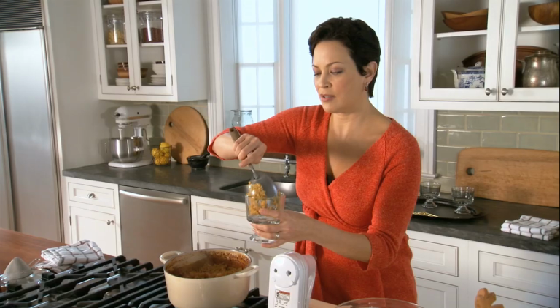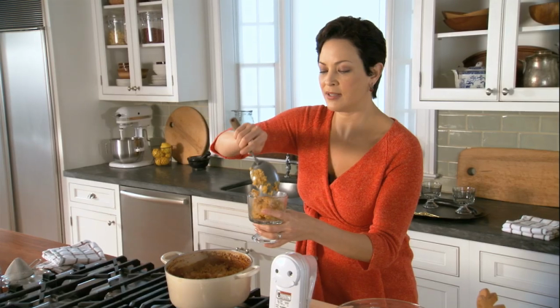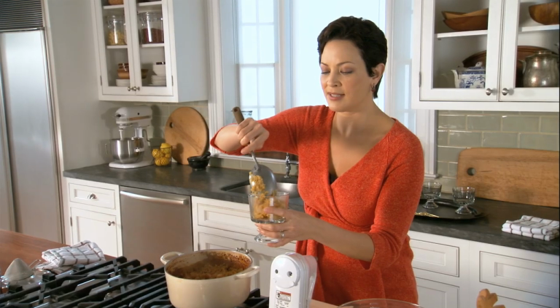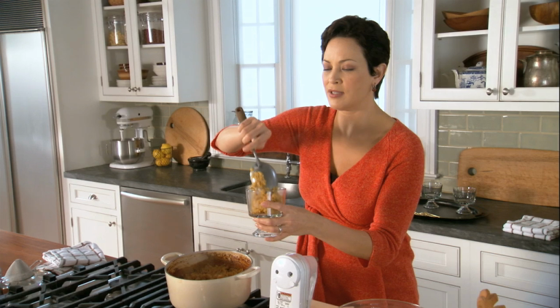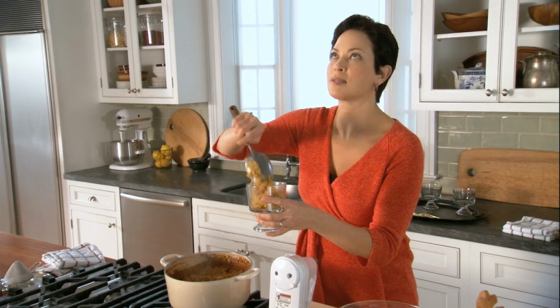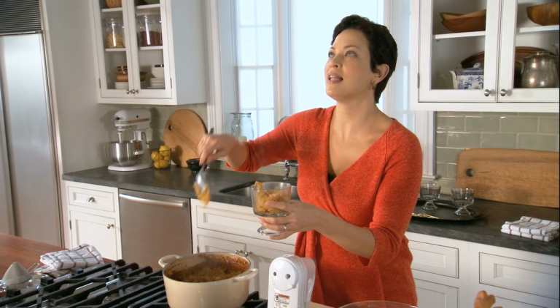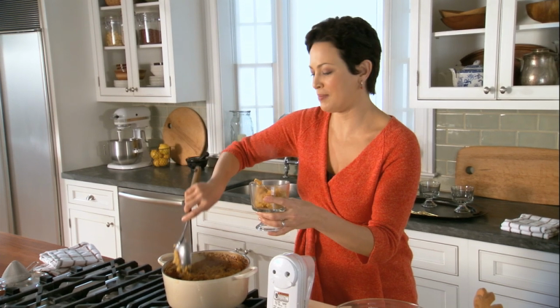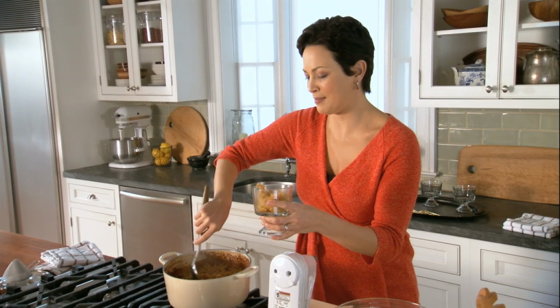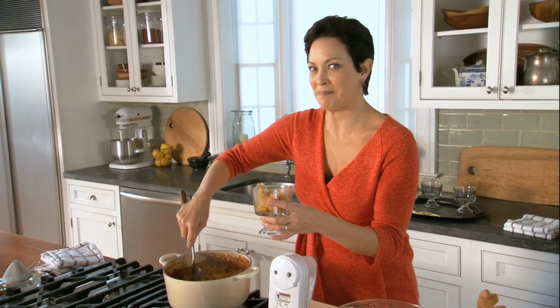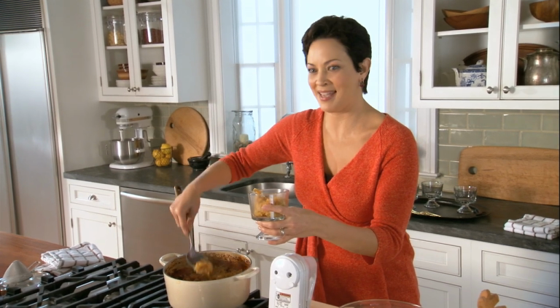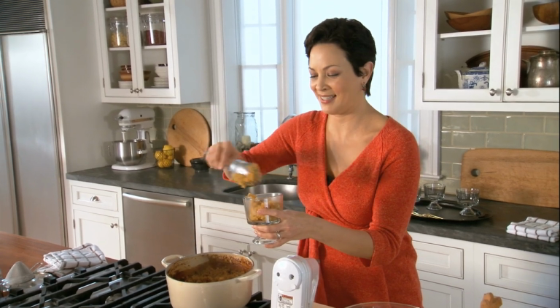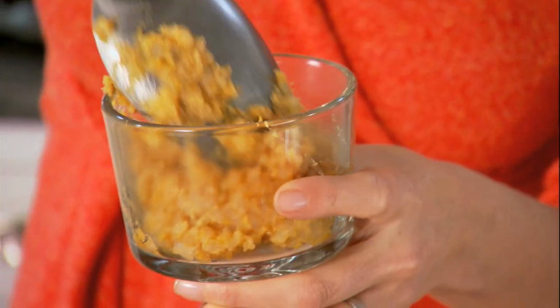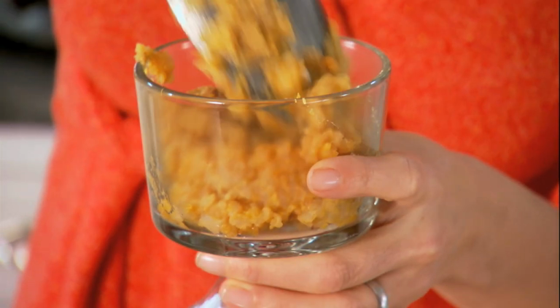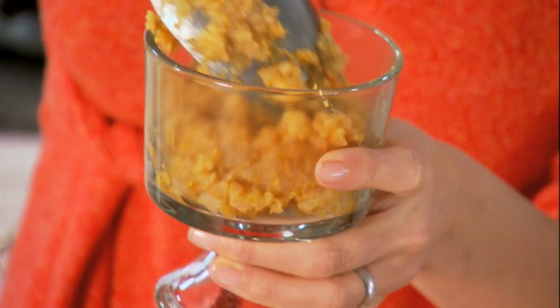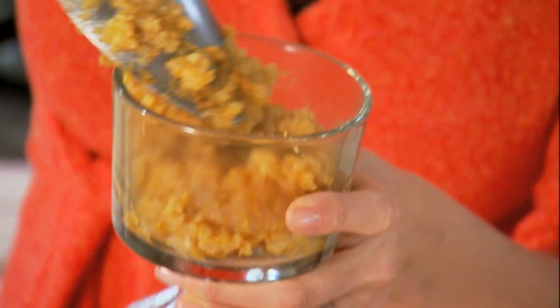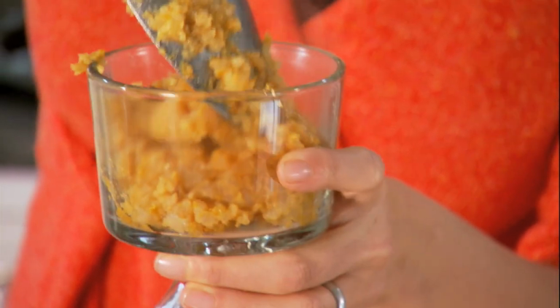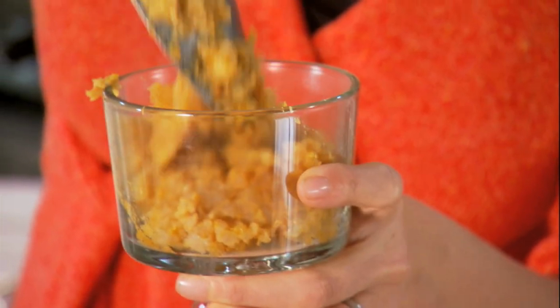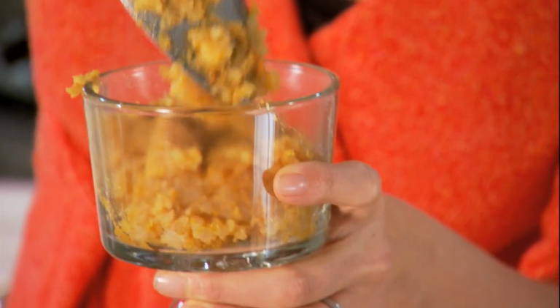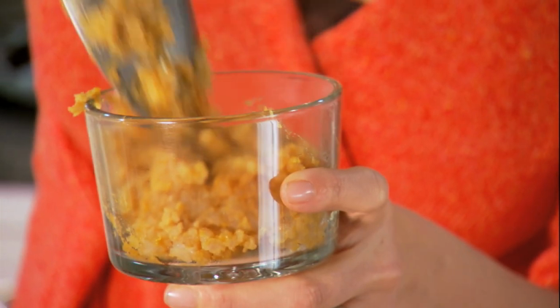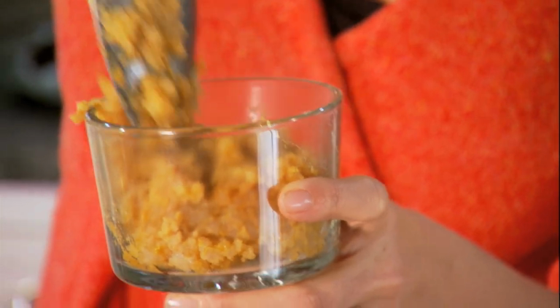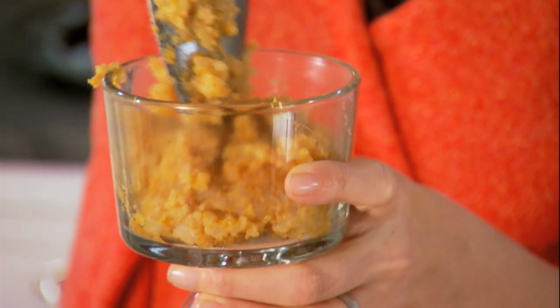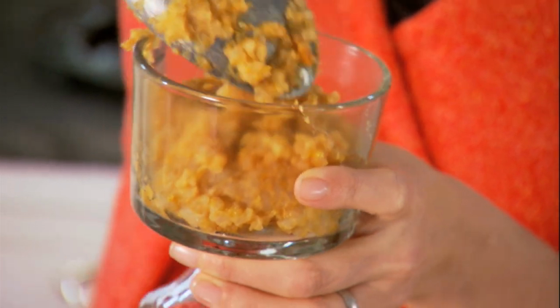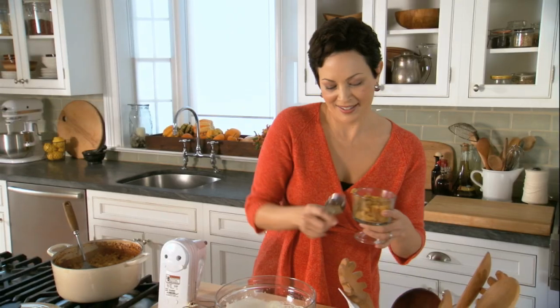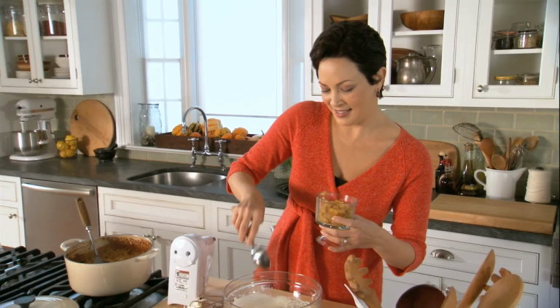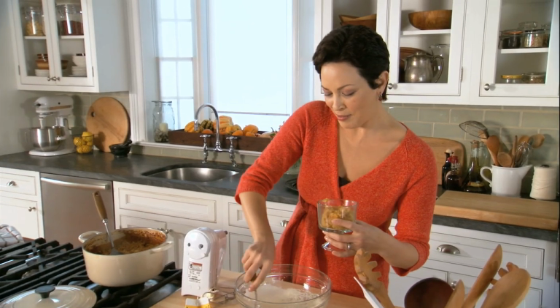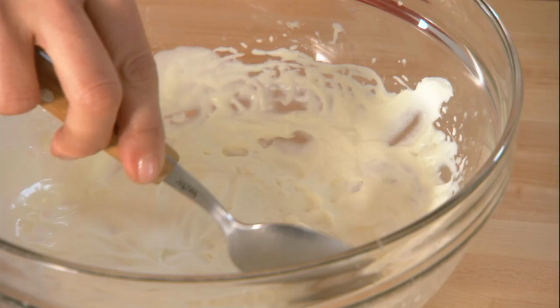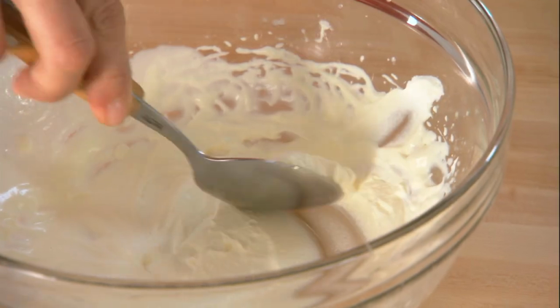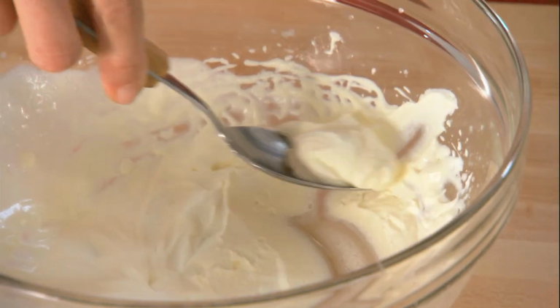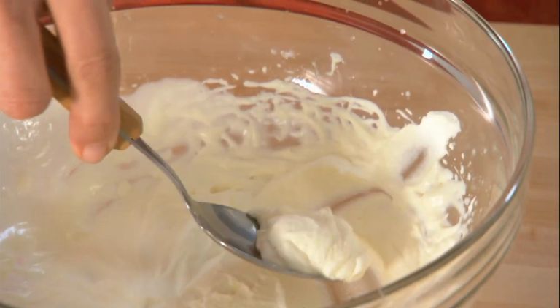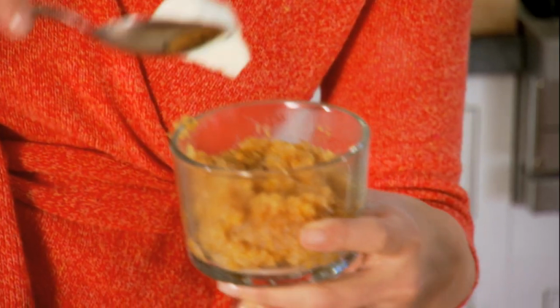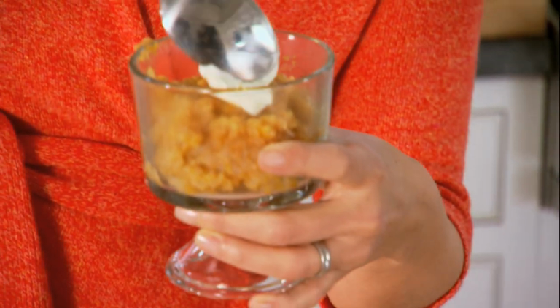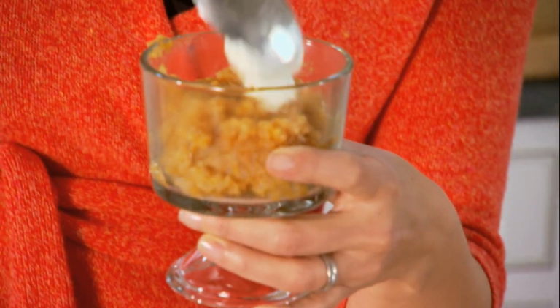Oh my goodness. And you should just smell this place — it smells amazing. It has a gorgeous, tawny color from the pumpkin. And a dollop of whipped cream on top, and I always use the real thing.